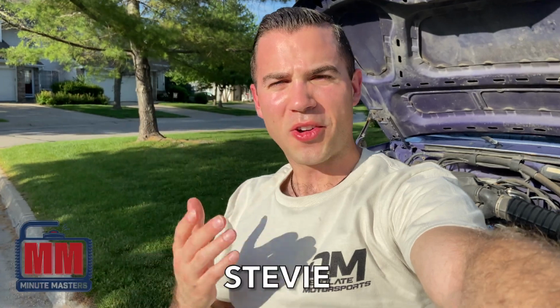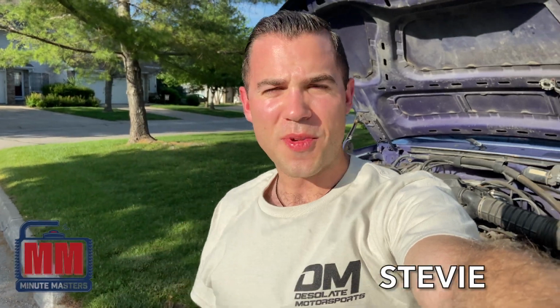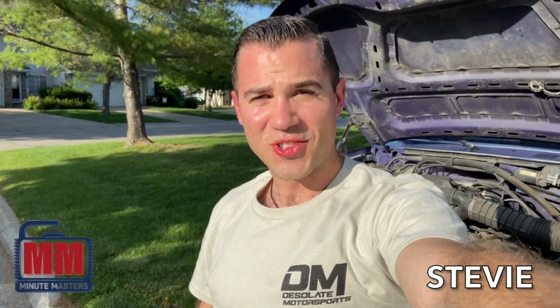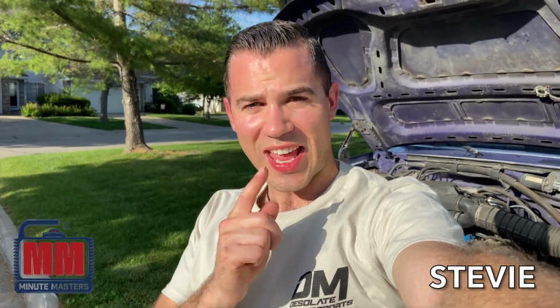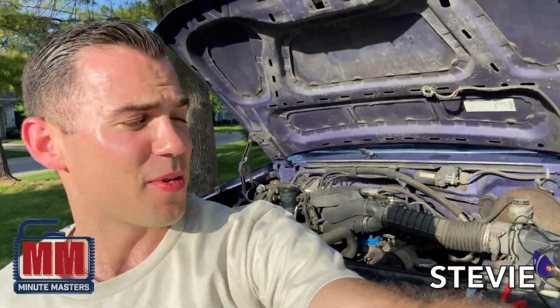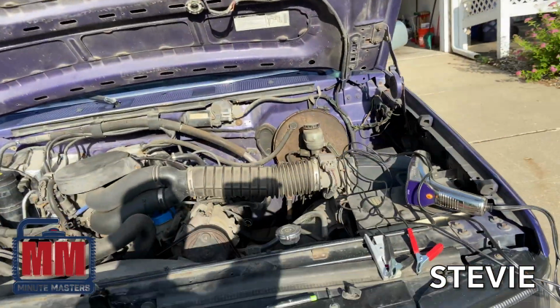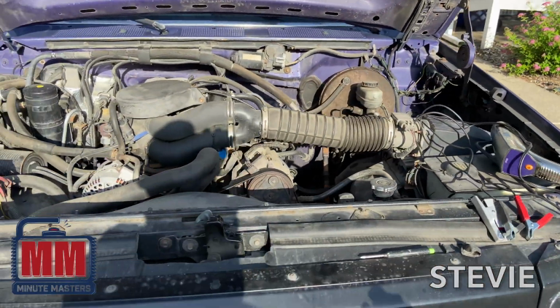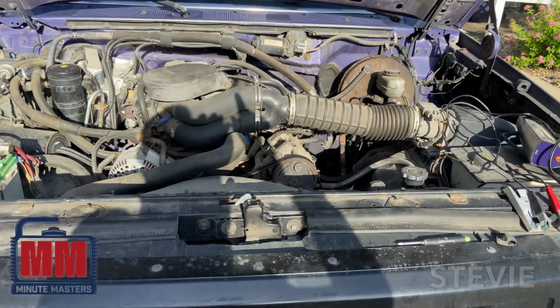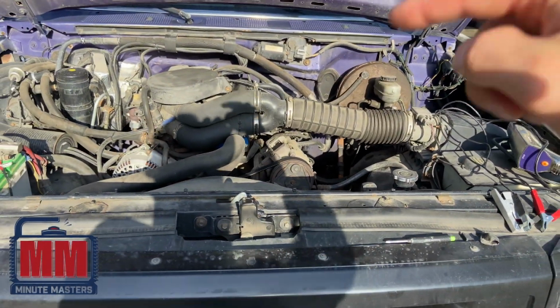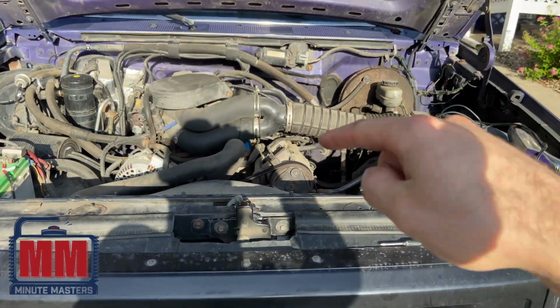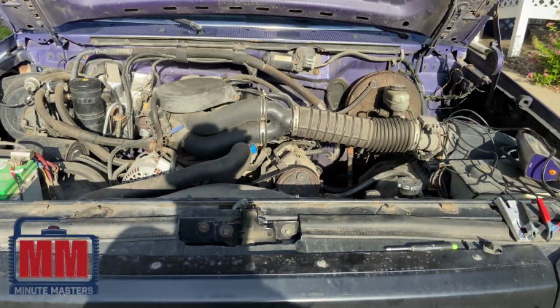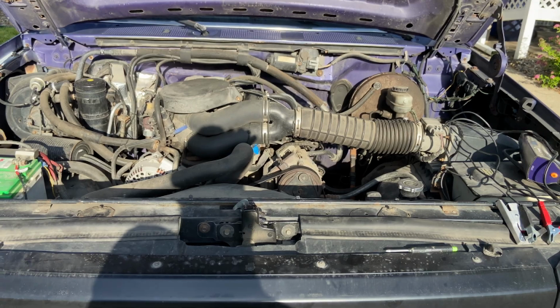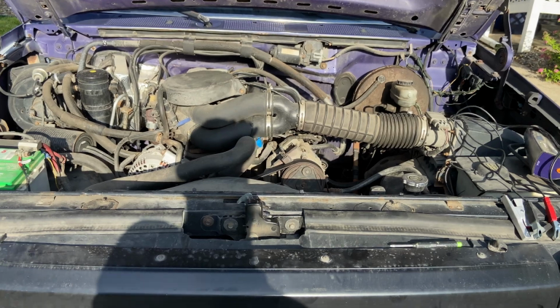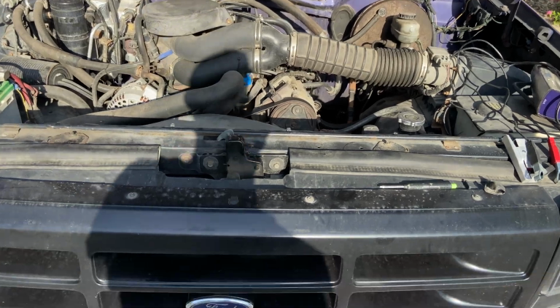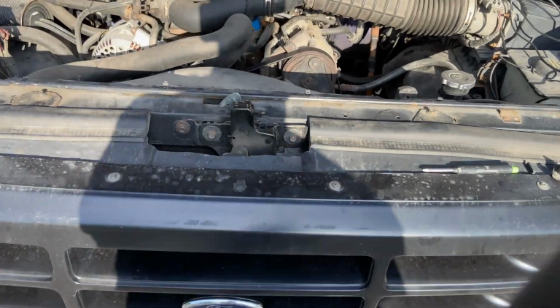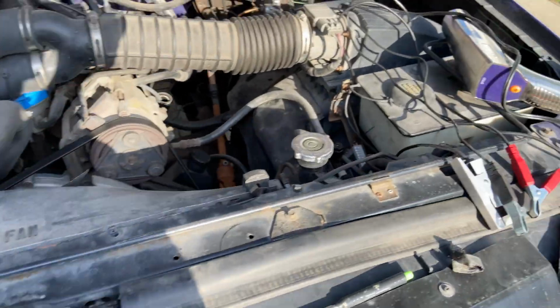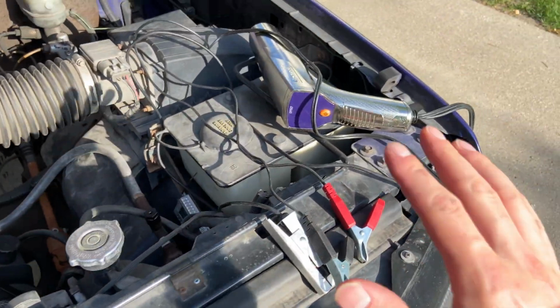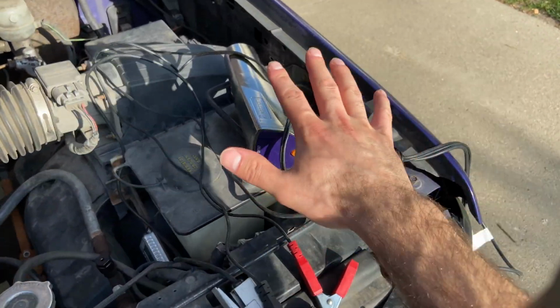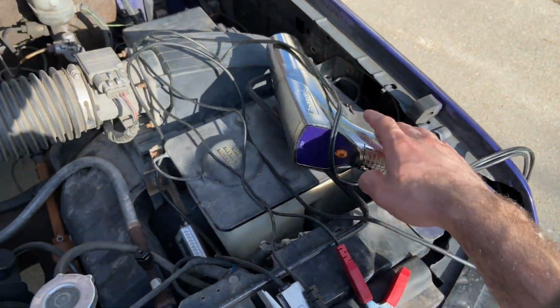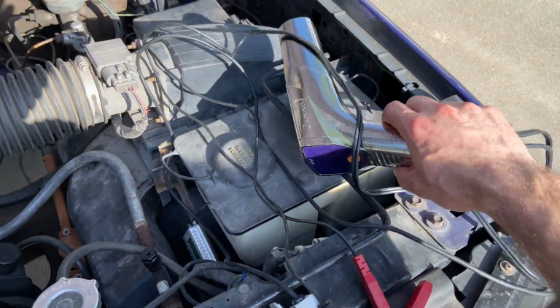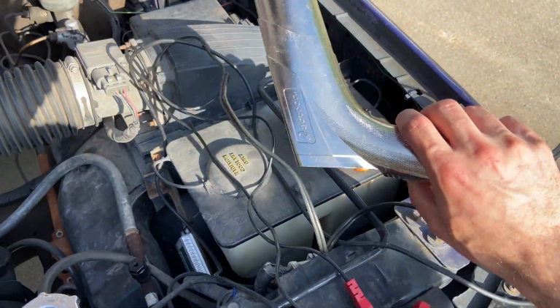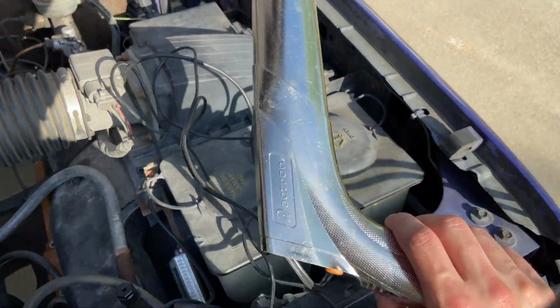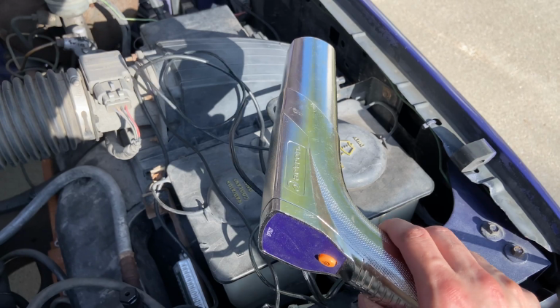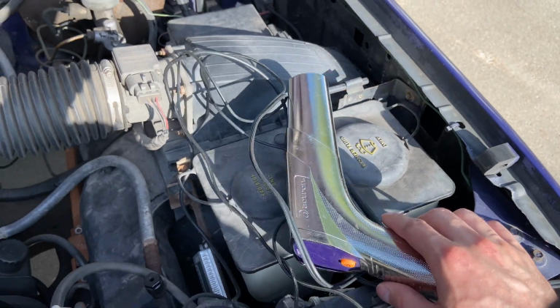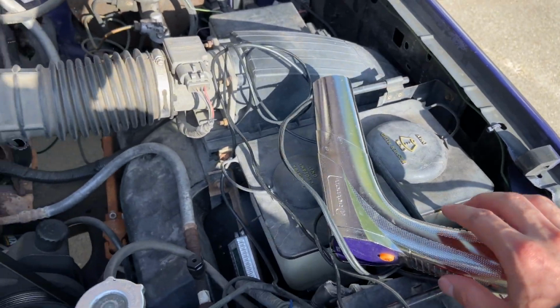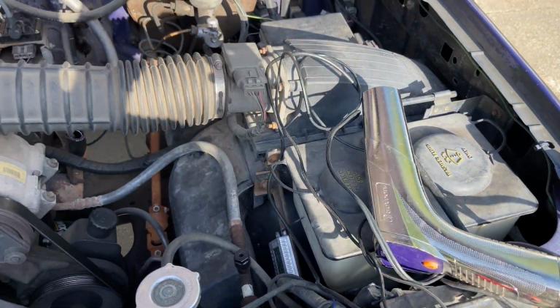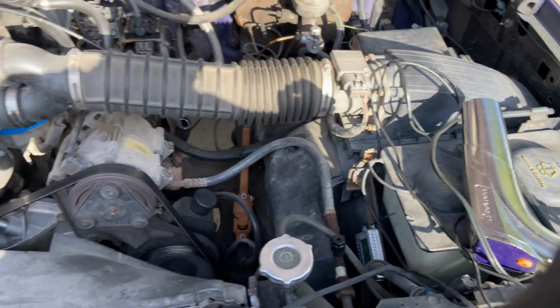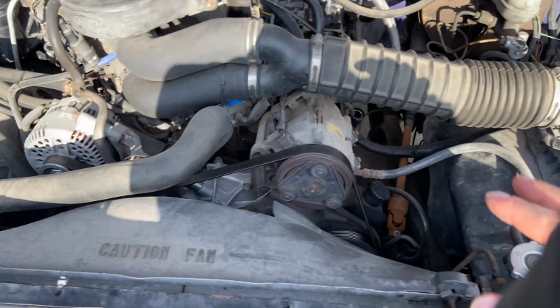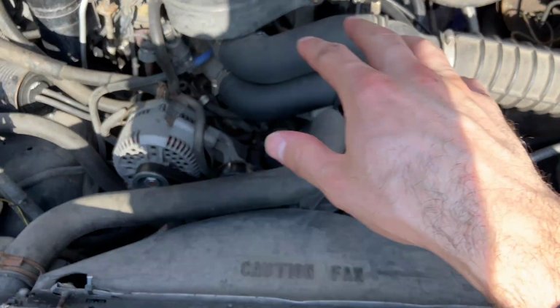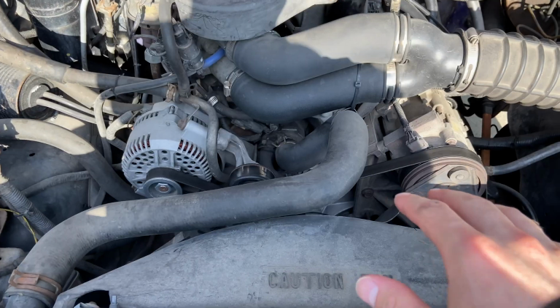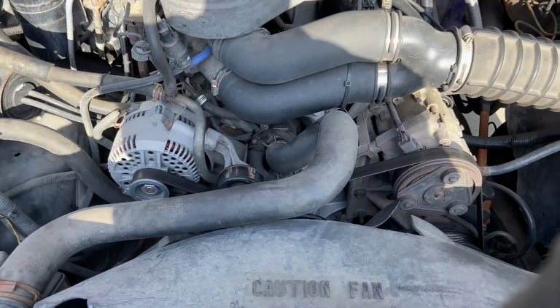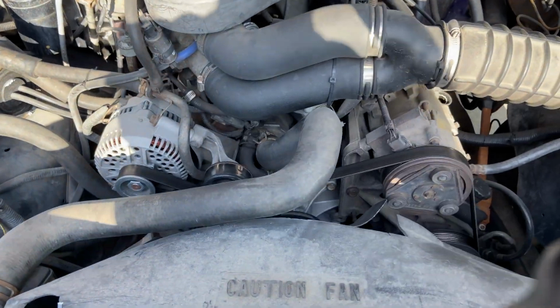Welcome to the Minimasters and today I'm going to show you guys how to check the timing on your truck. First things first, you want to grab yourself a timing light. This is a nice cheapo from the auto parts store, and then there's a little prep work that you'll need to do.